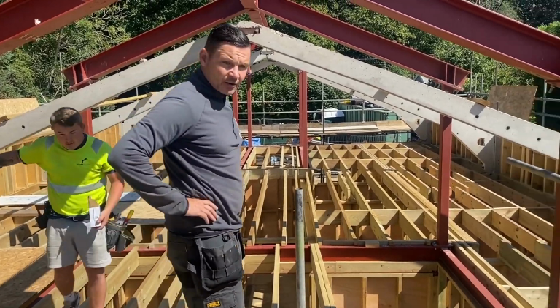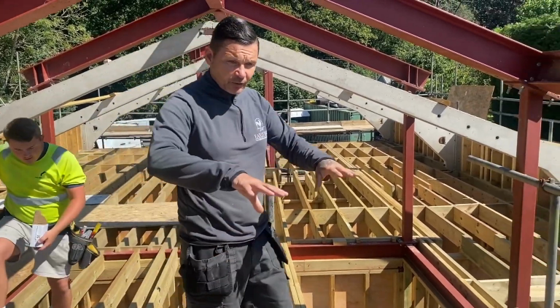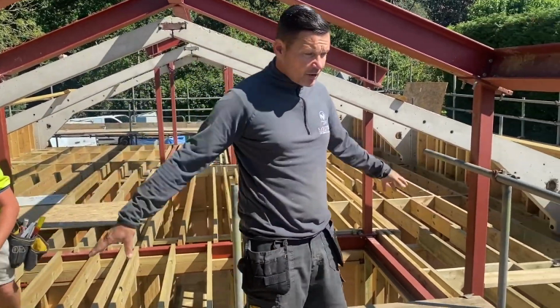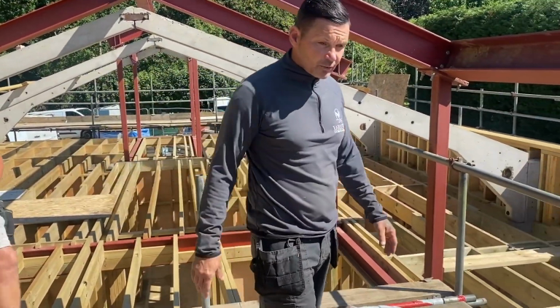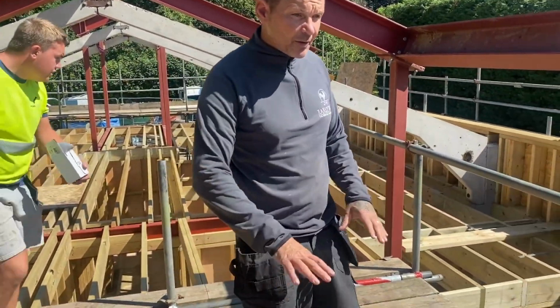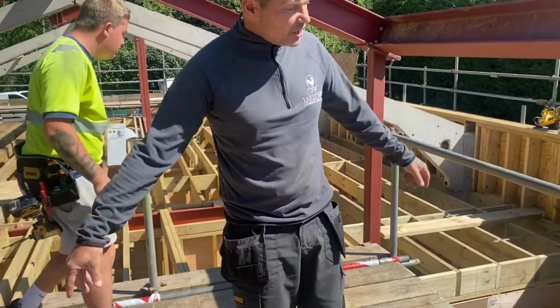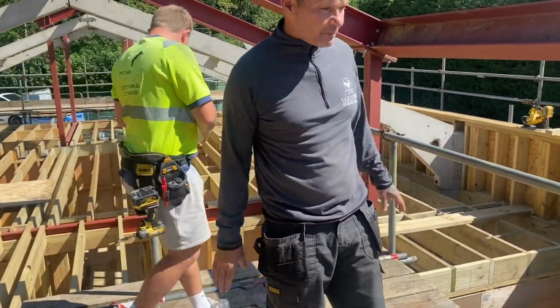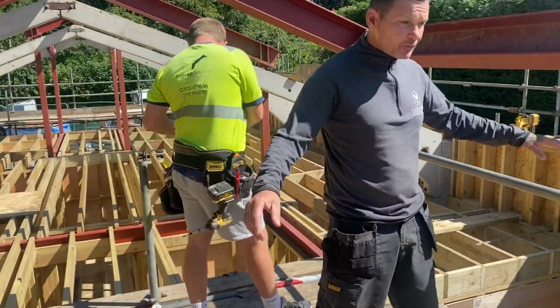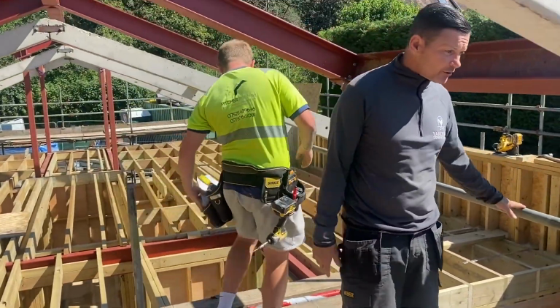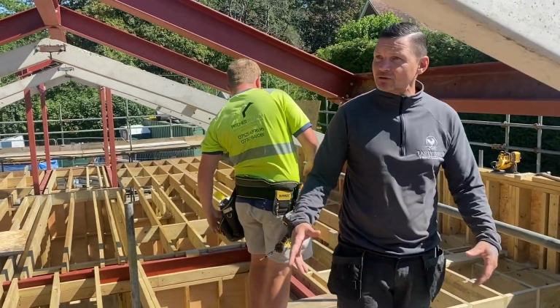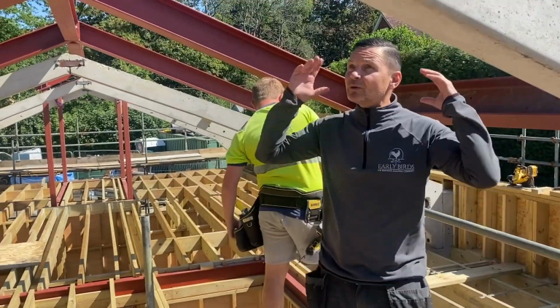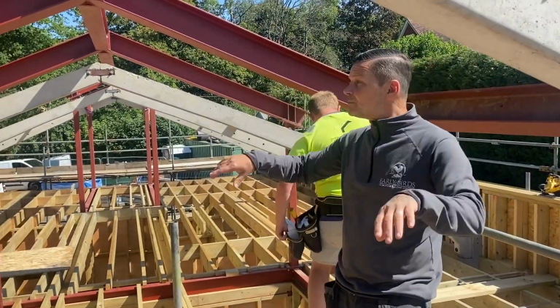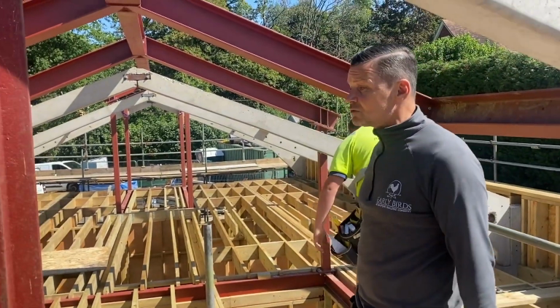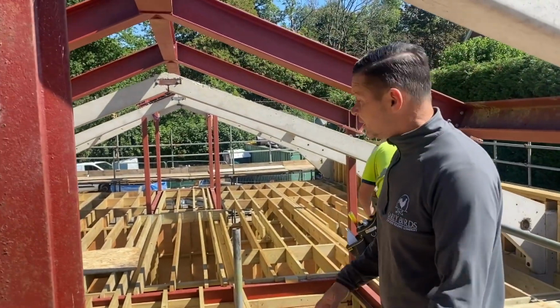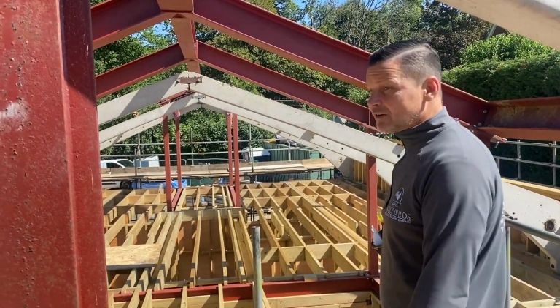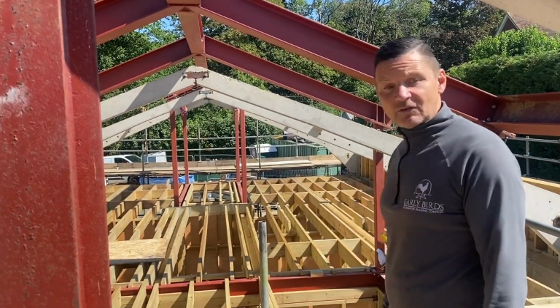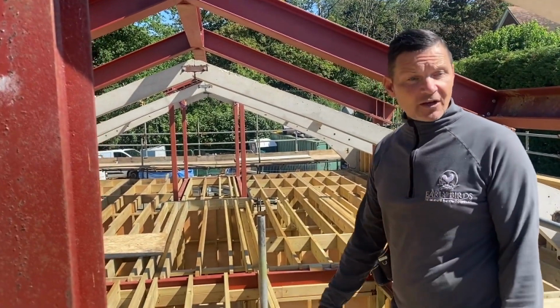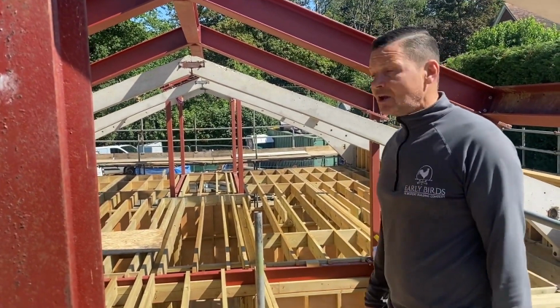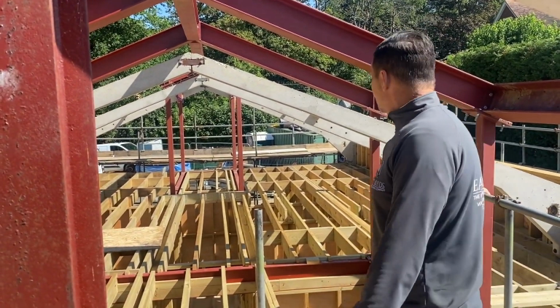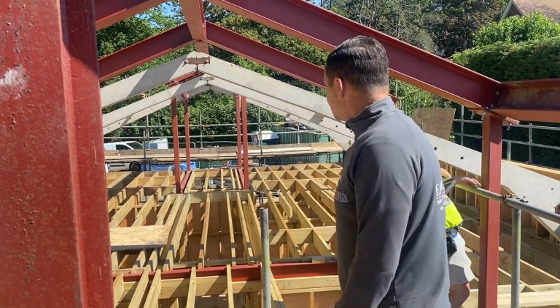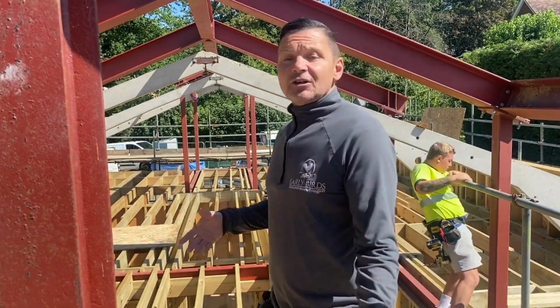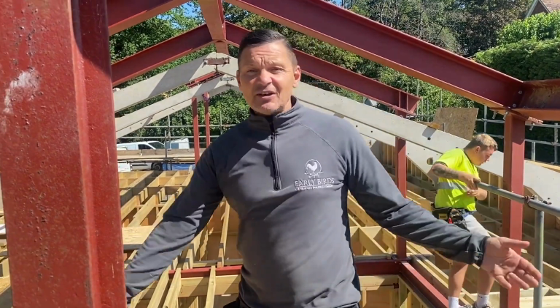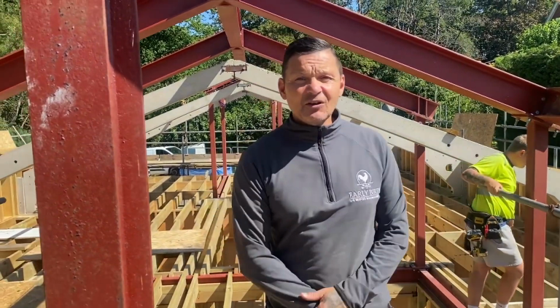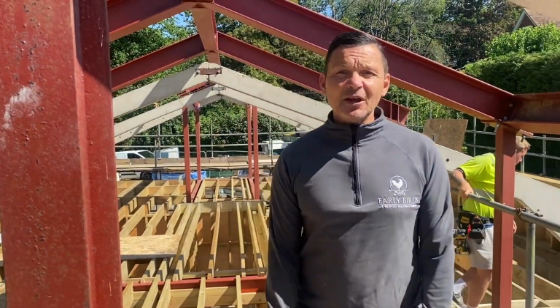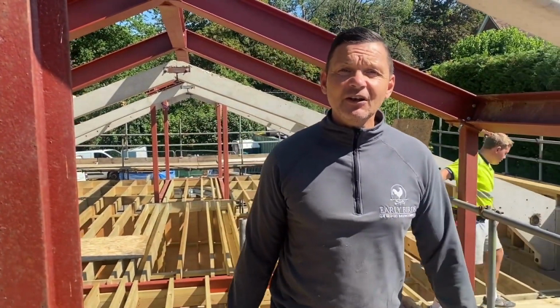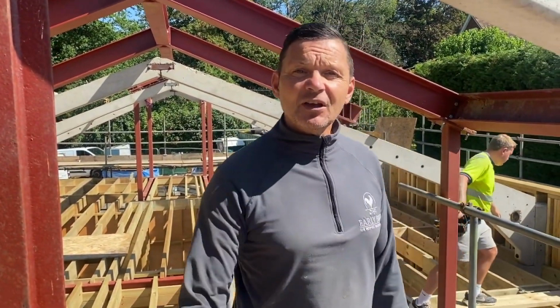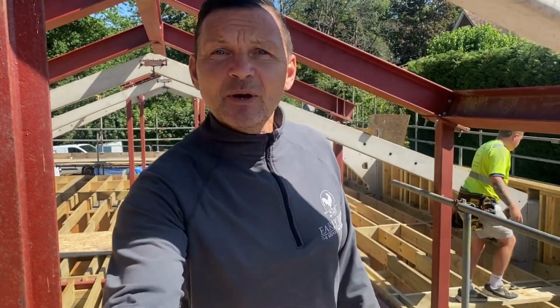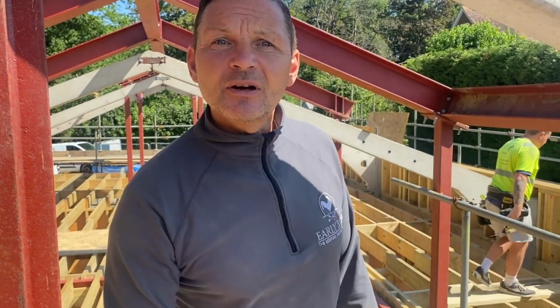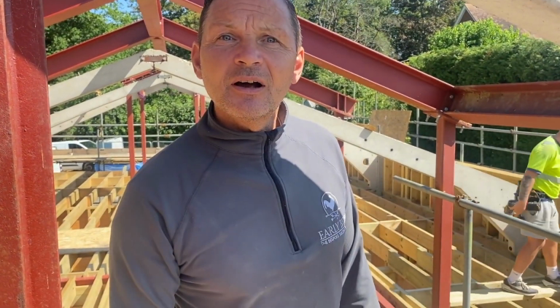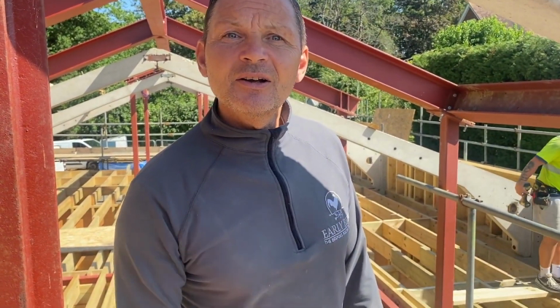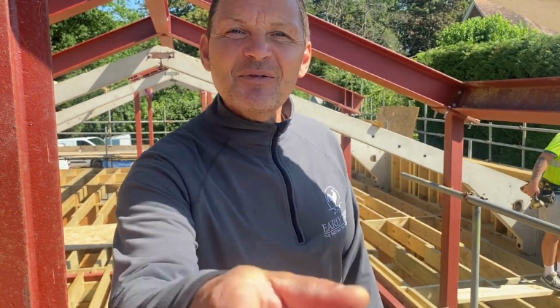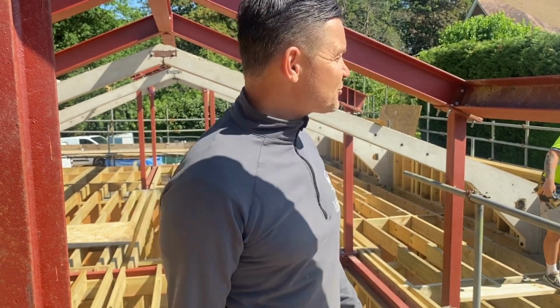We've put what we call a birdcage platform up so that when we fix the roof, it's nice and easy for the guys. Just another day at the office — we actually love it. Together we build dreams.